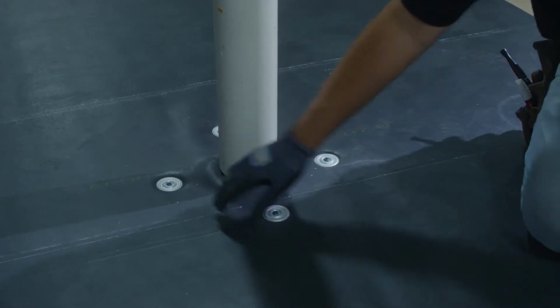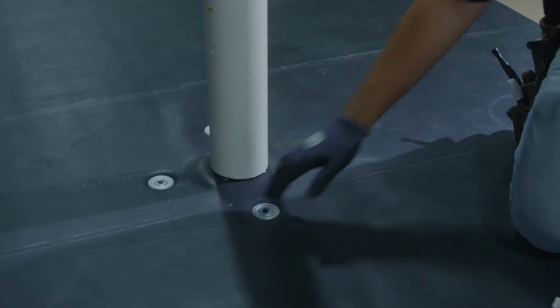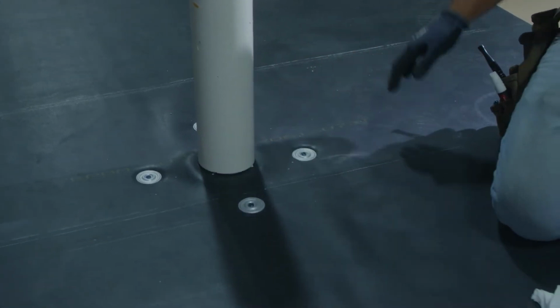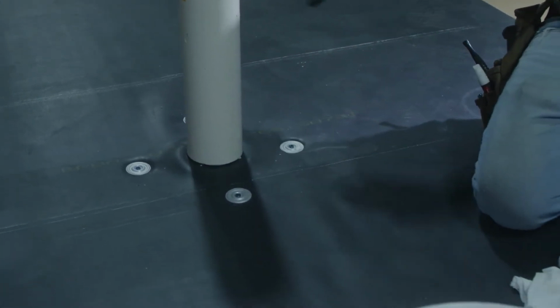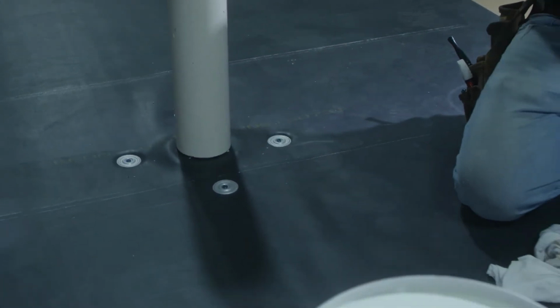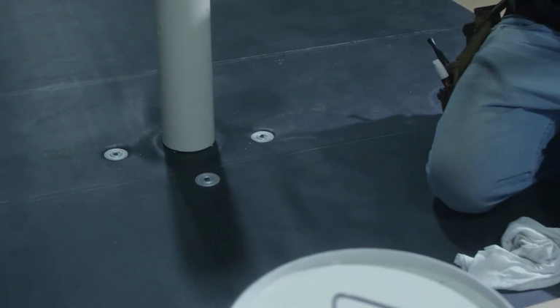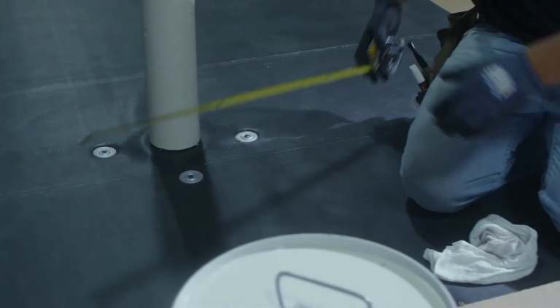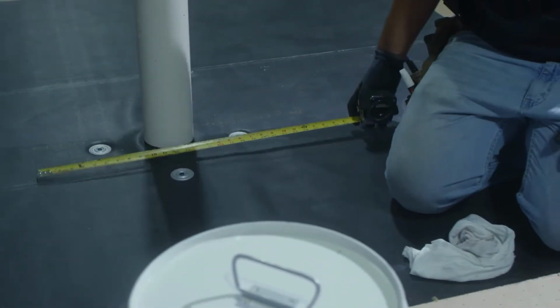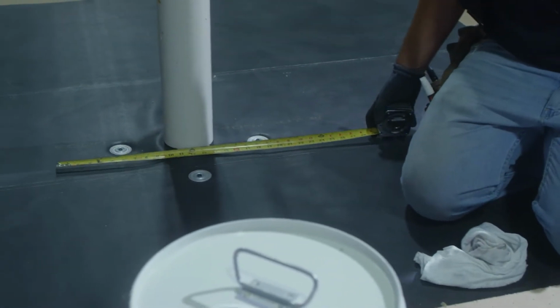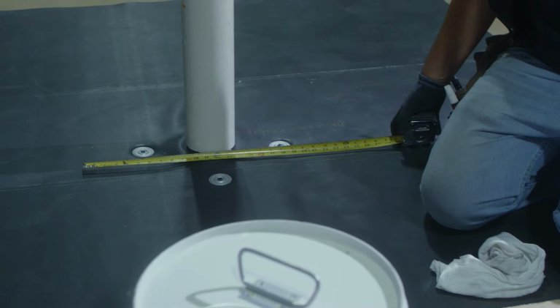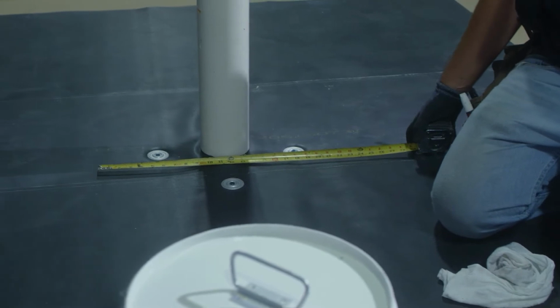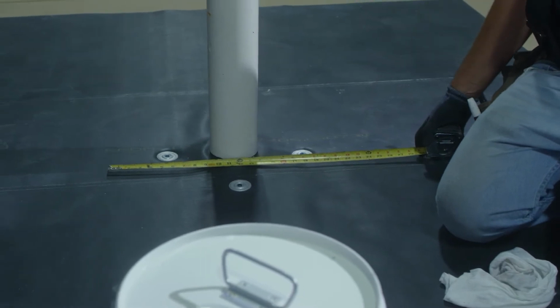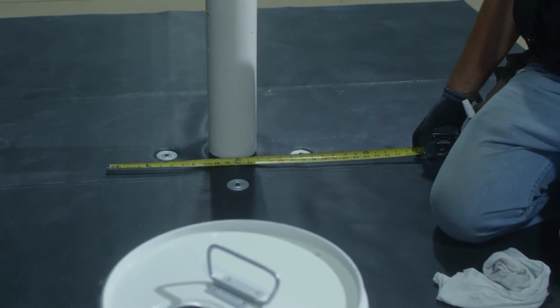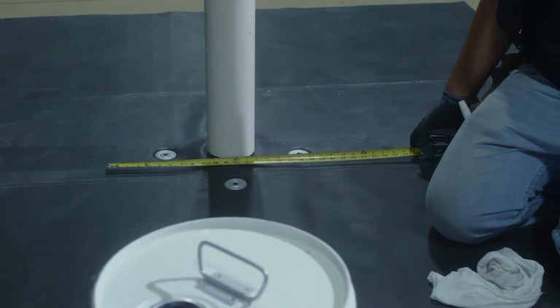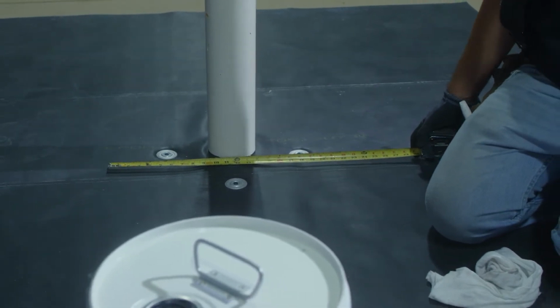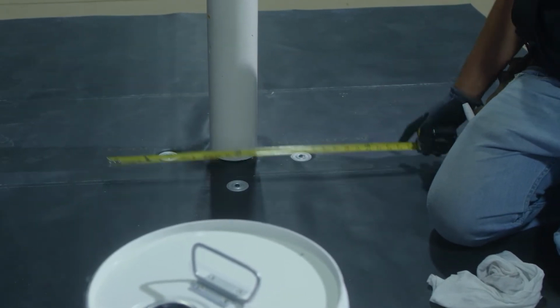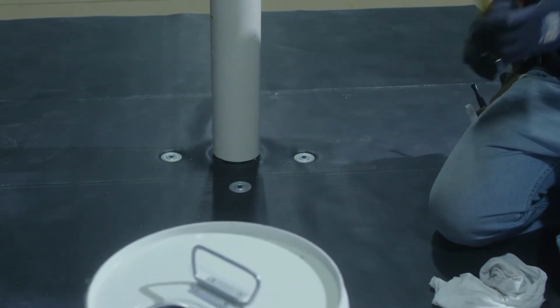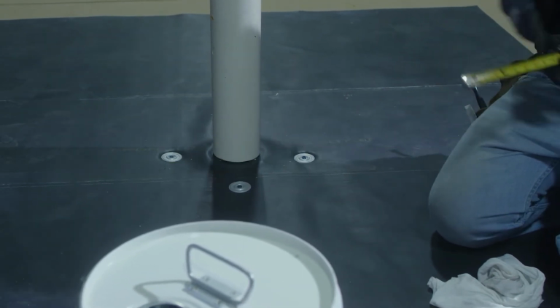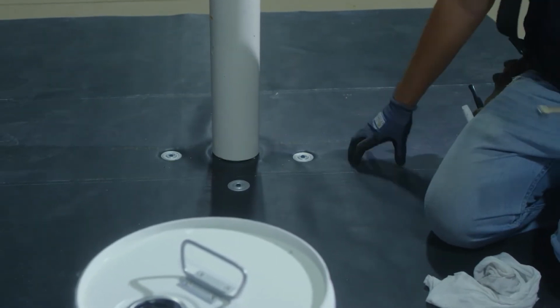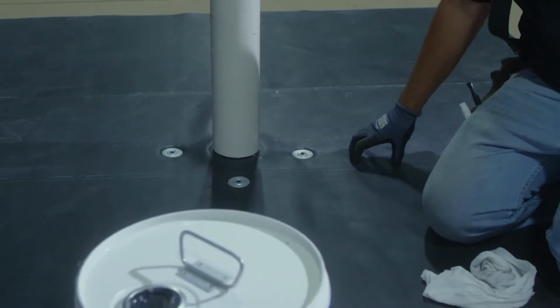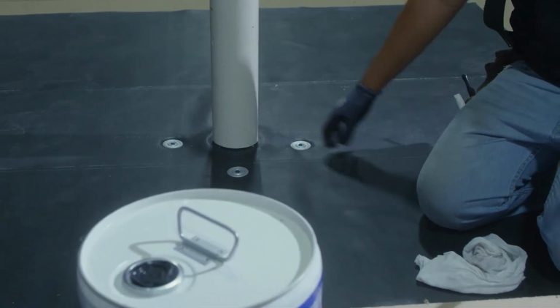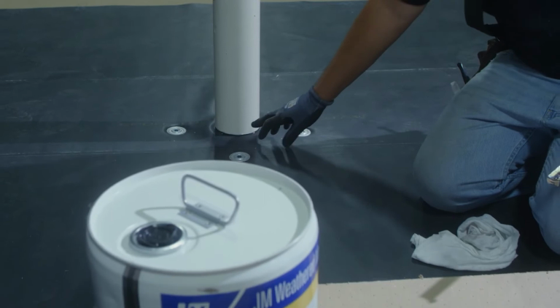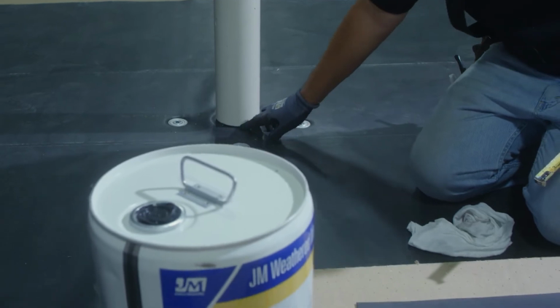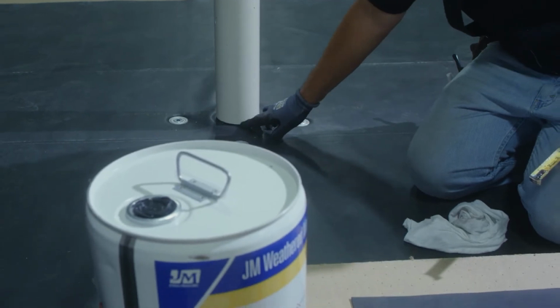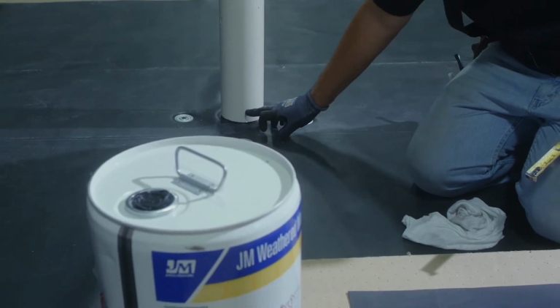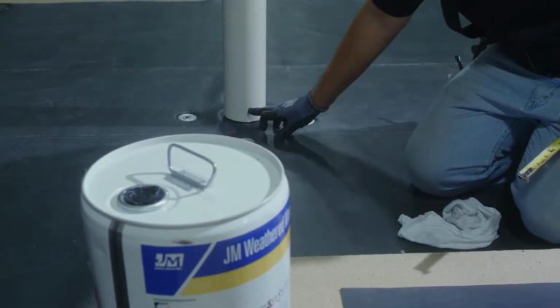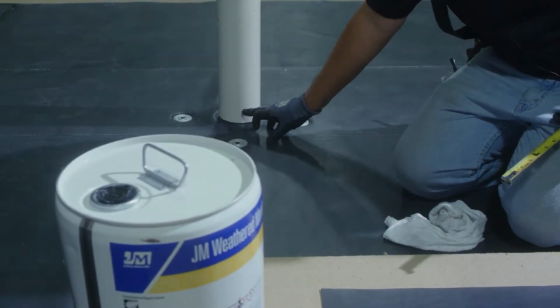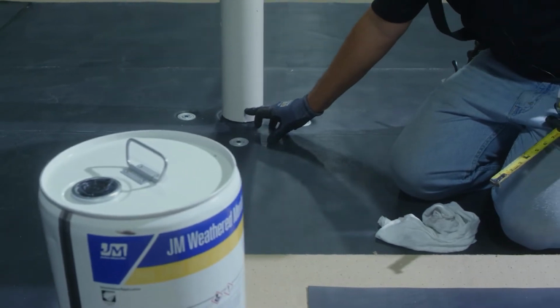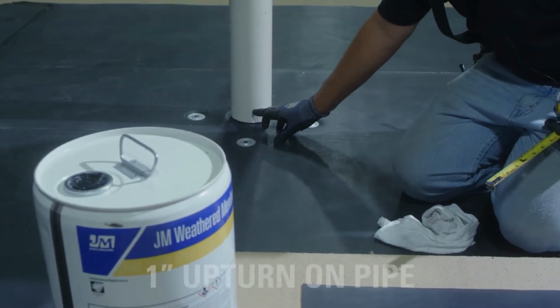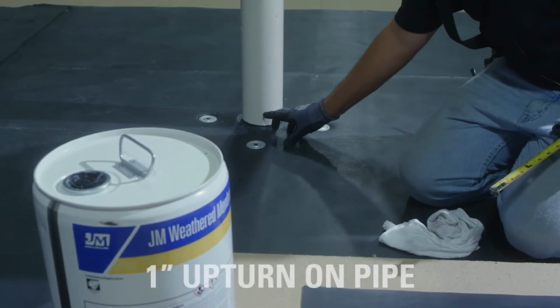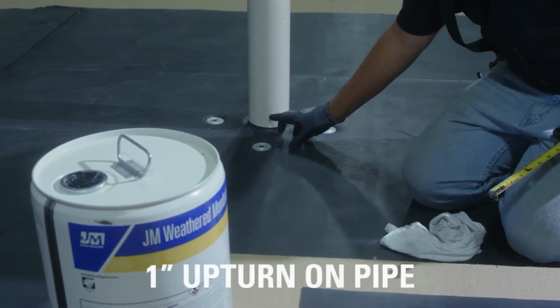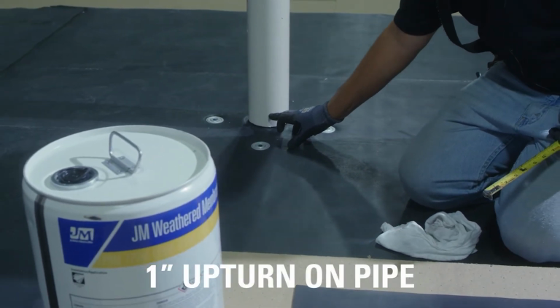The first thing we're going to do is make a target to cover the screws and plates and tie into the roof. It's also important that our target turns up onto the penetration by one inch.